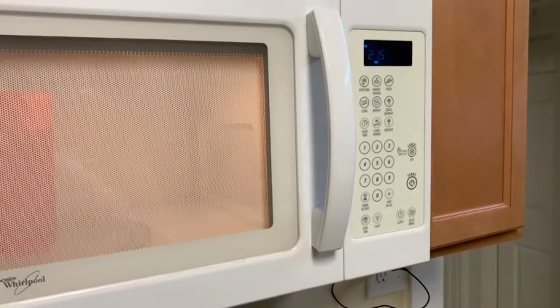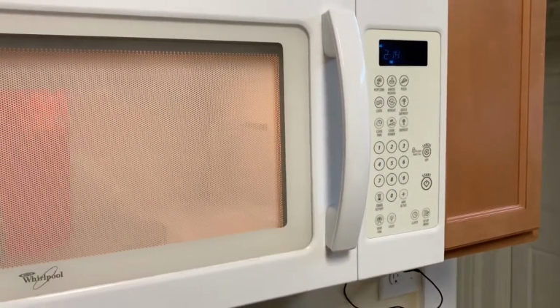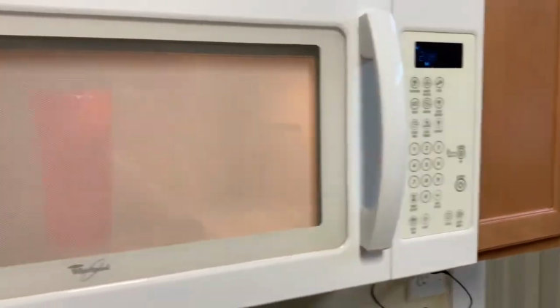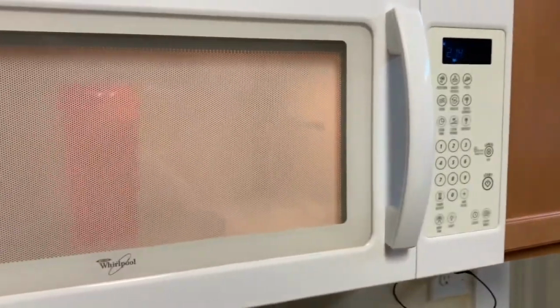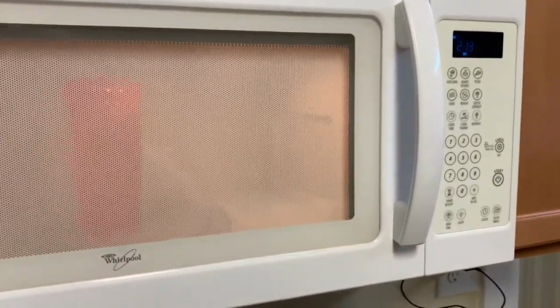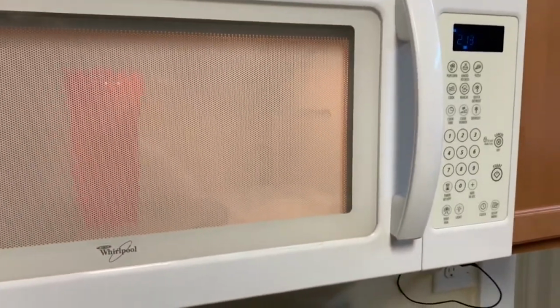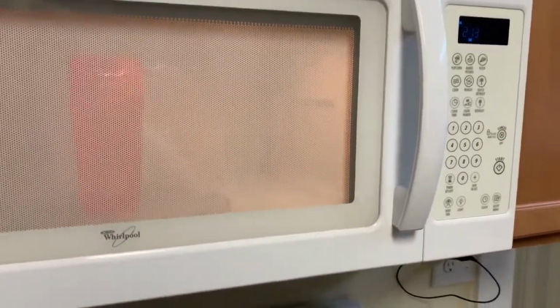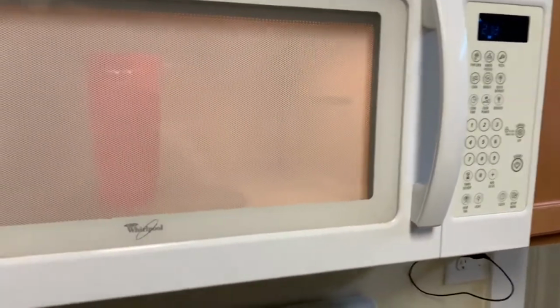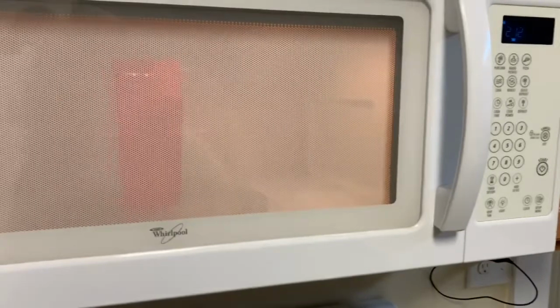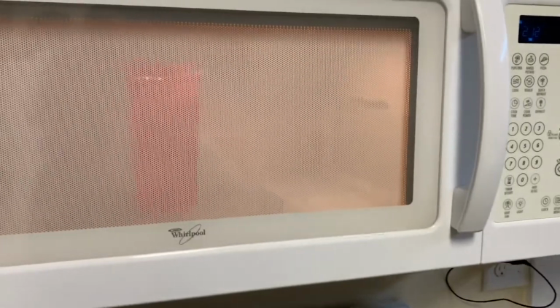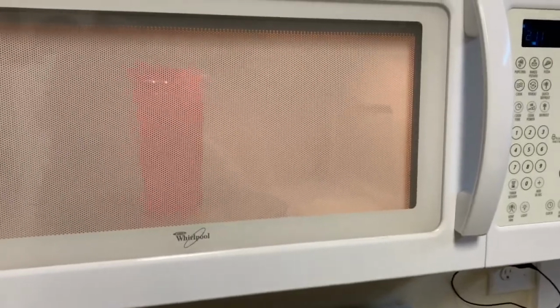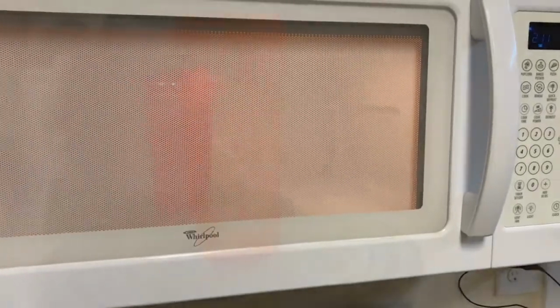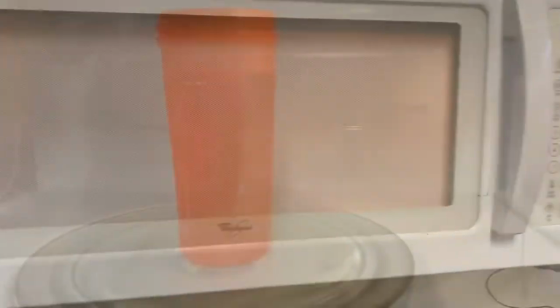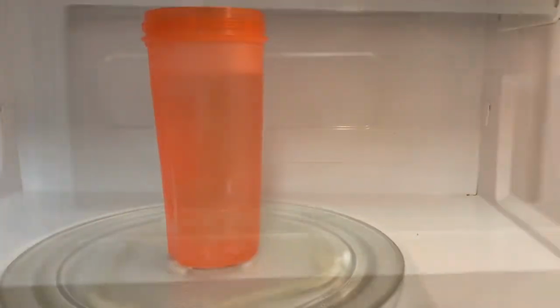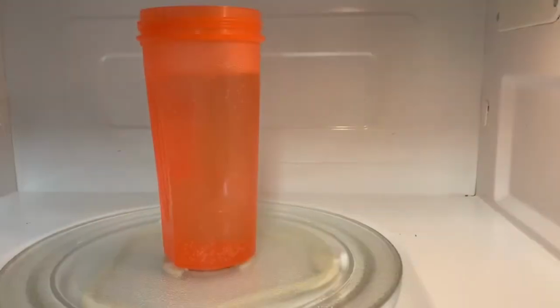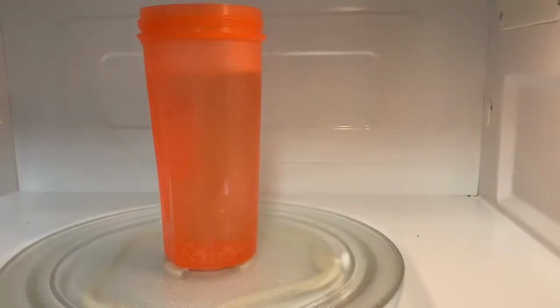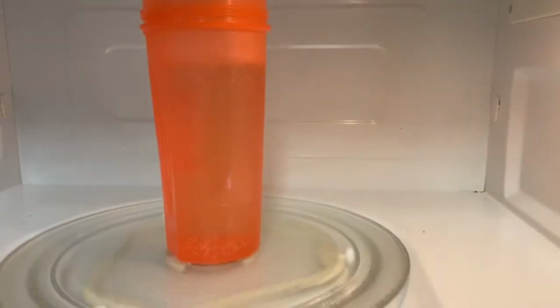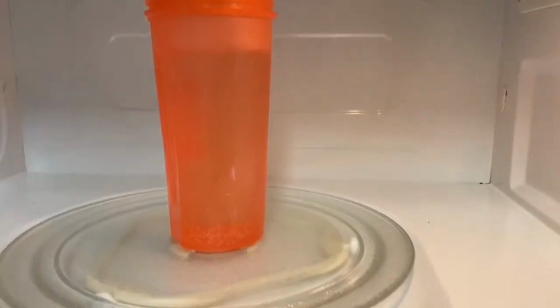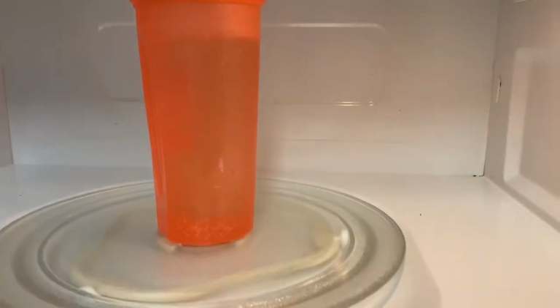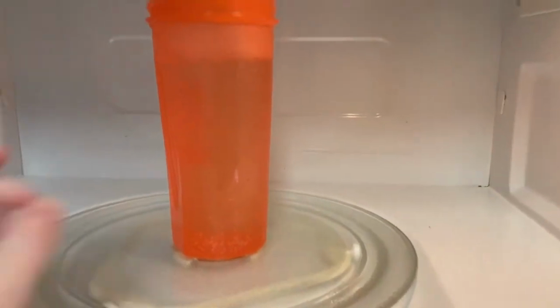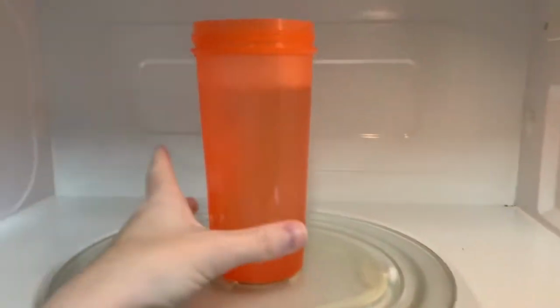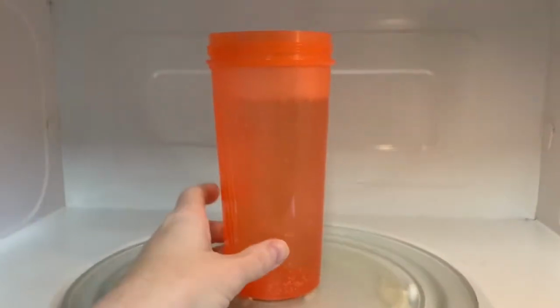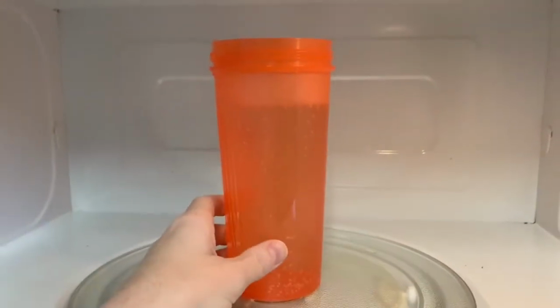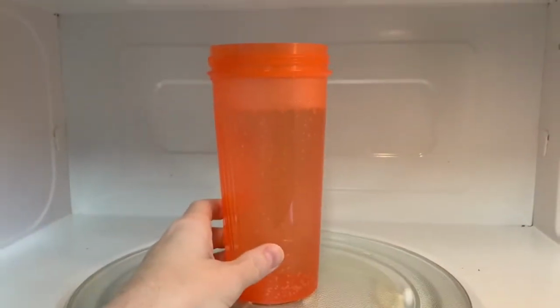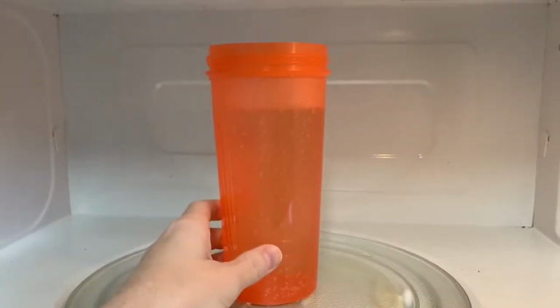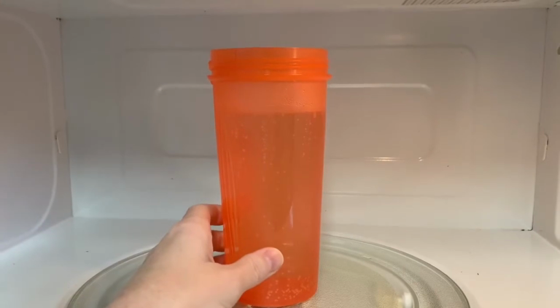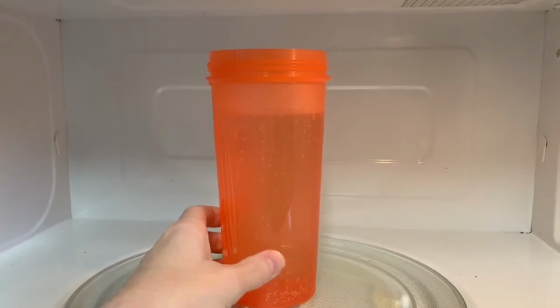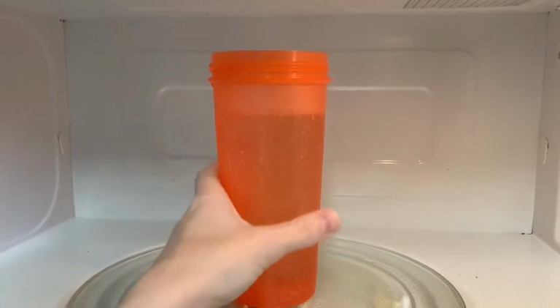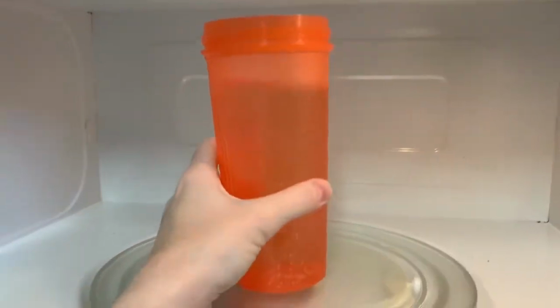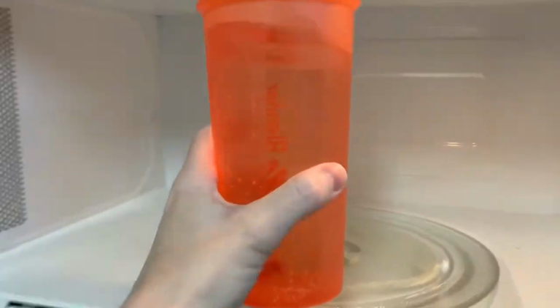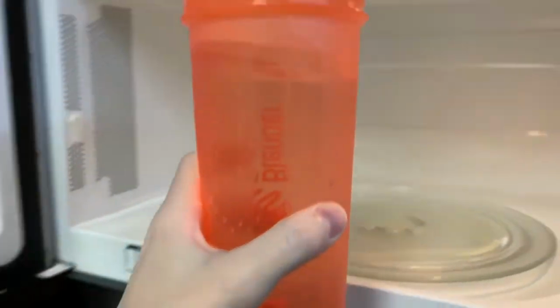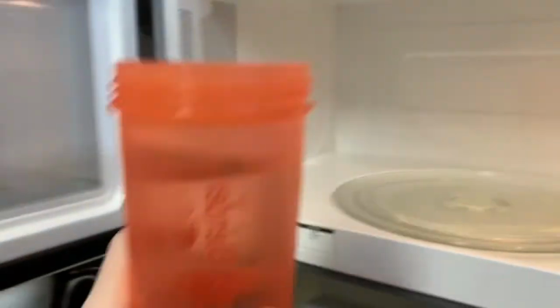Coffee is not quite done yet. I'm gonna get my cream out of the fridge. Coffee water is done — it's just about boiling, you can see it bubbling in there. So that should be a good tip.